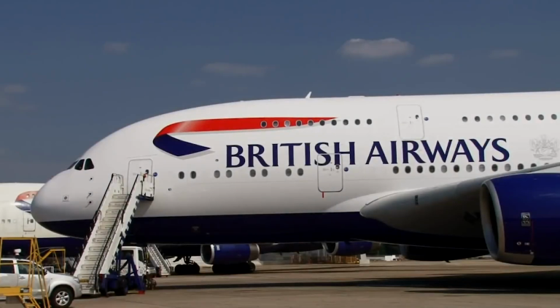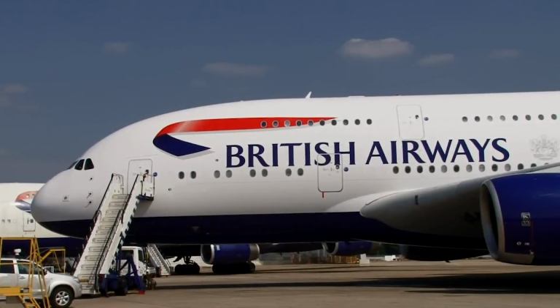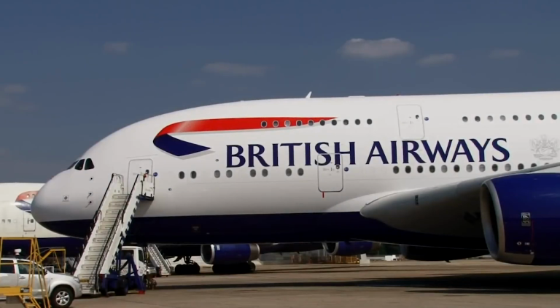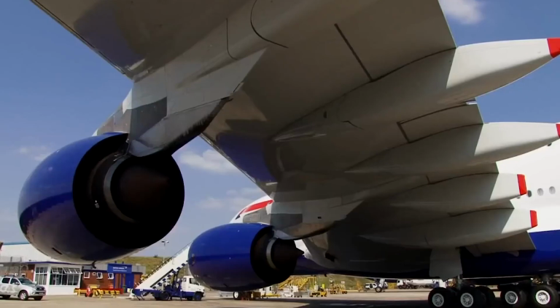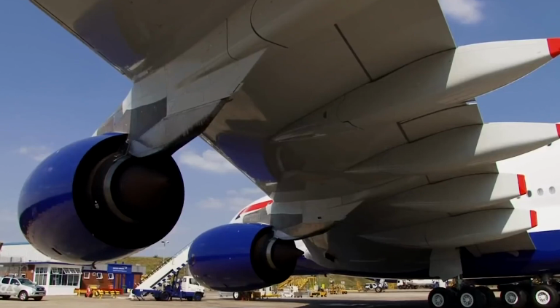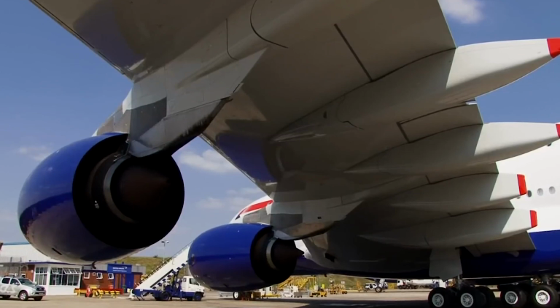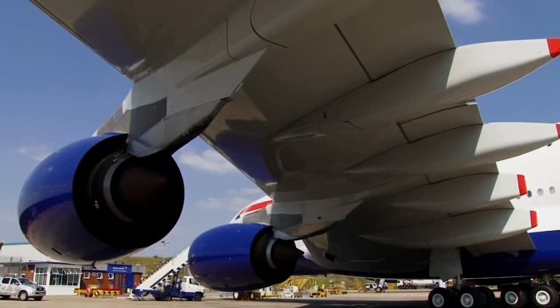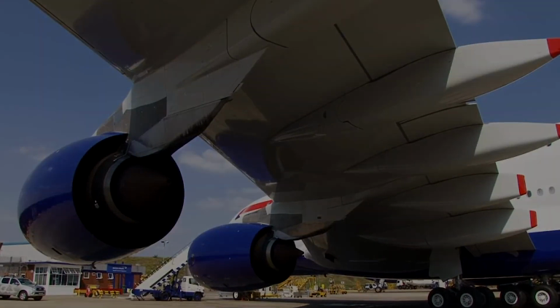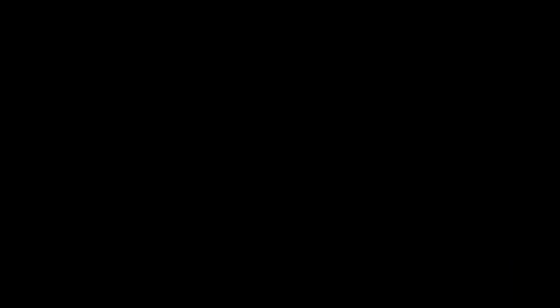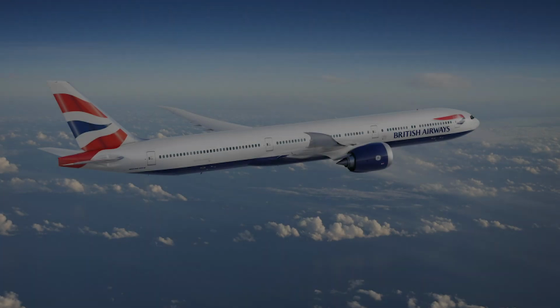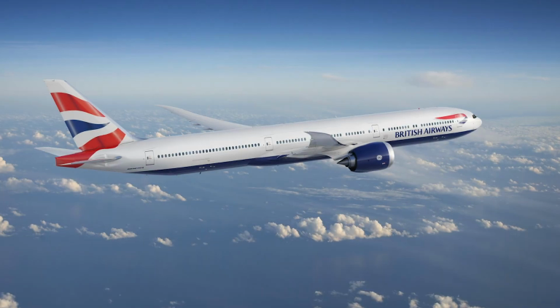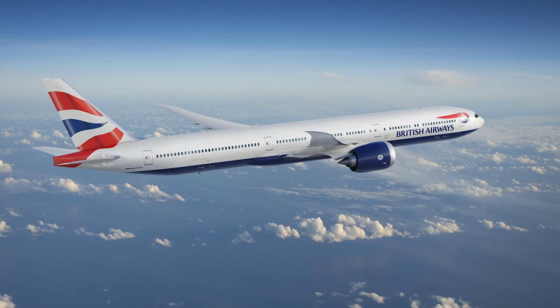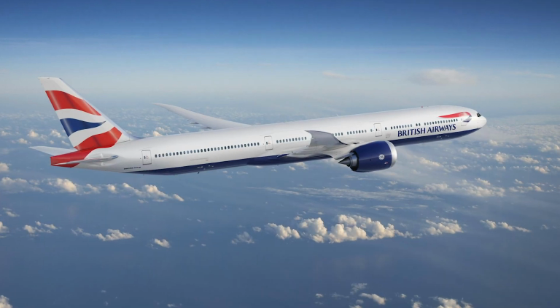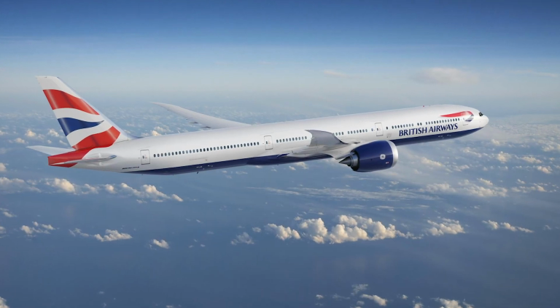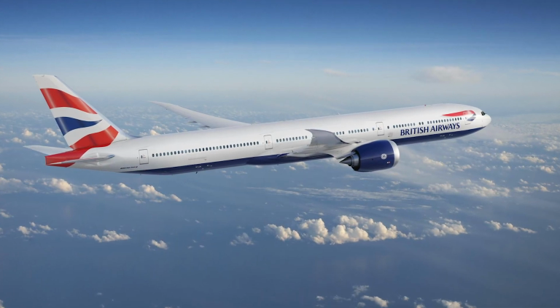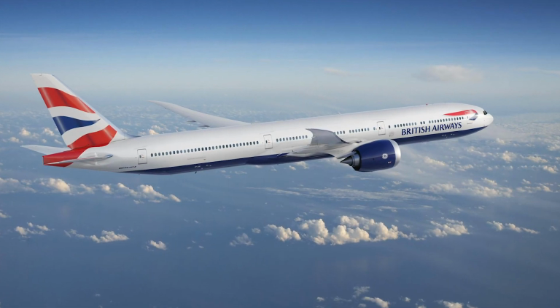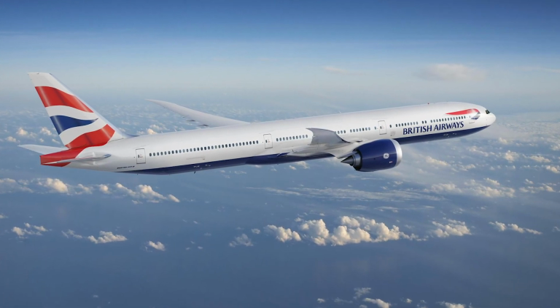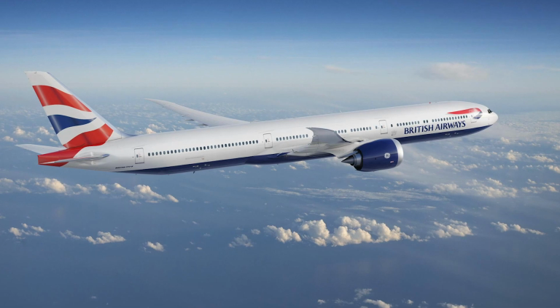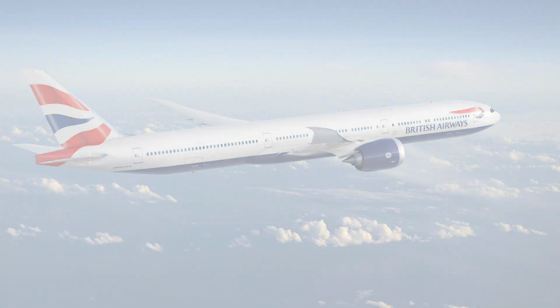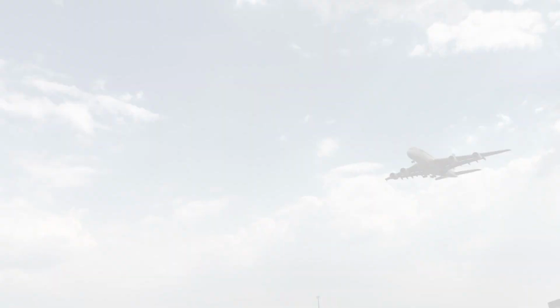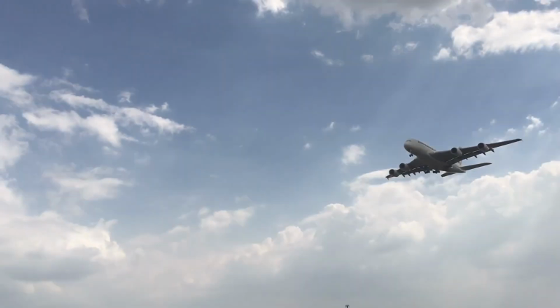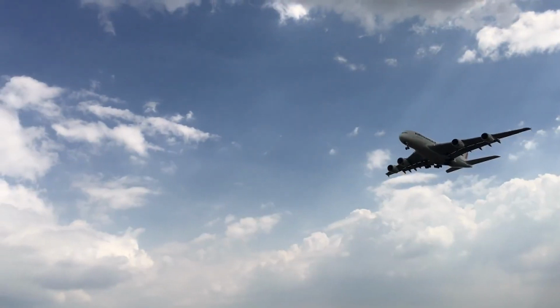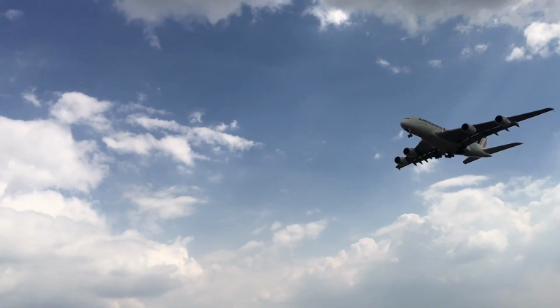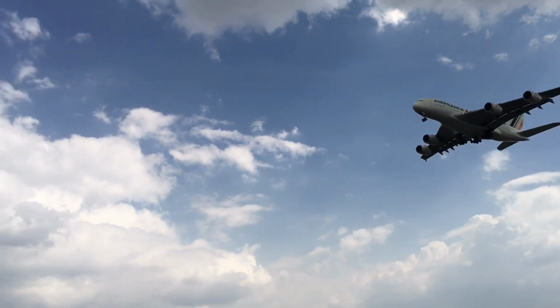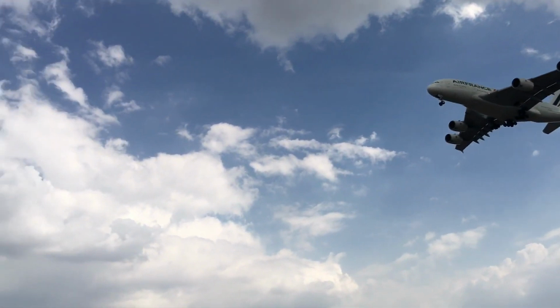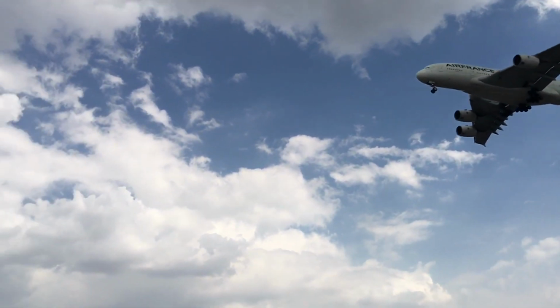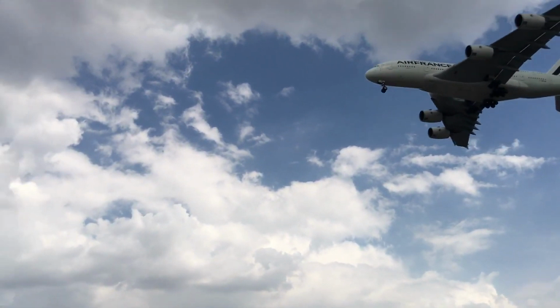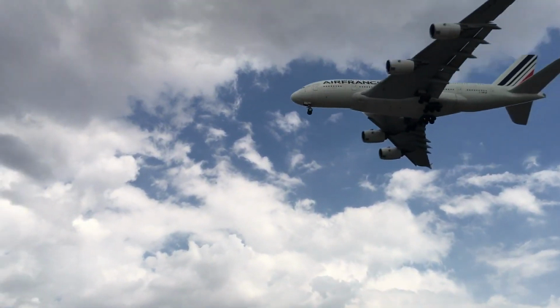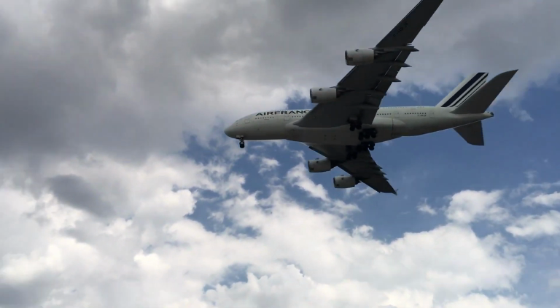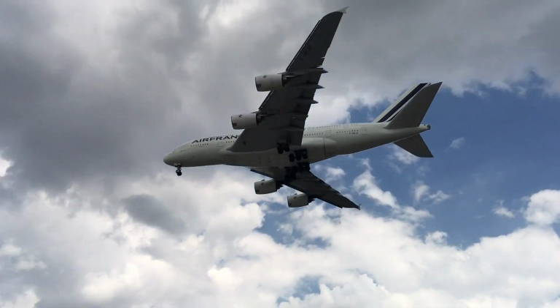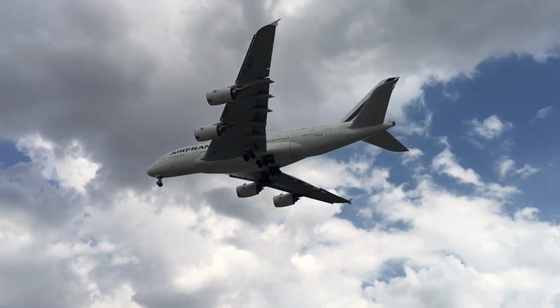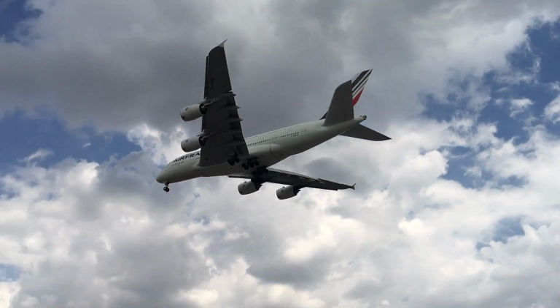Alex Cruz, CEO of British Airways, told Flight Global the cost to reconfigure the aircraft can run to between $30-50 million per aircraft. This, he said, was a deciding factor in British Airways choosing the 777-9 over secondhand A380s. Clearly, this is a substantial investment on top of the cost of leasing or purchasing the metal itself.